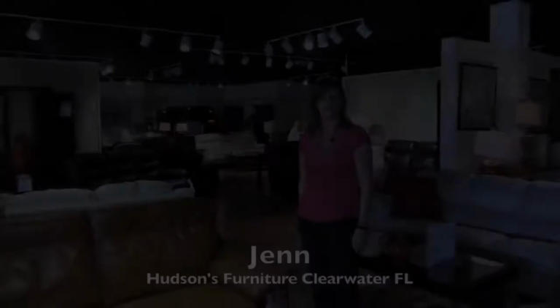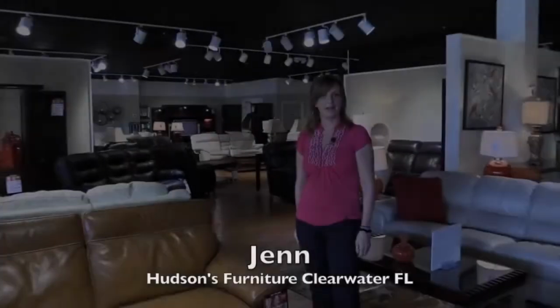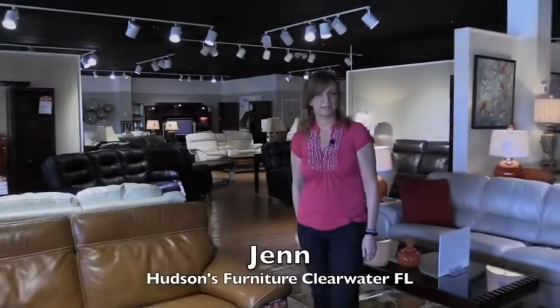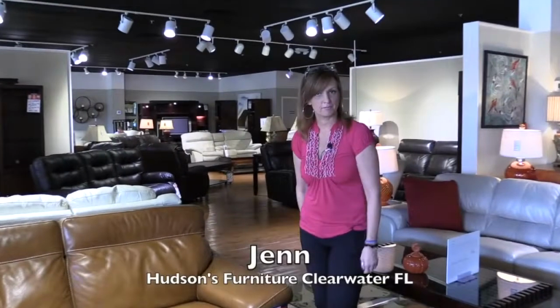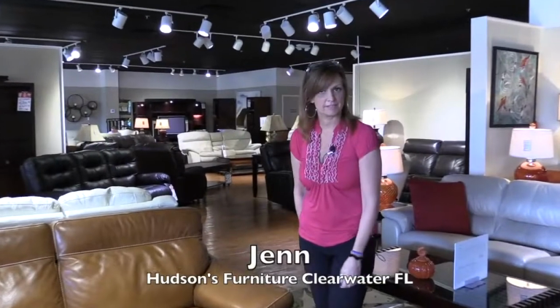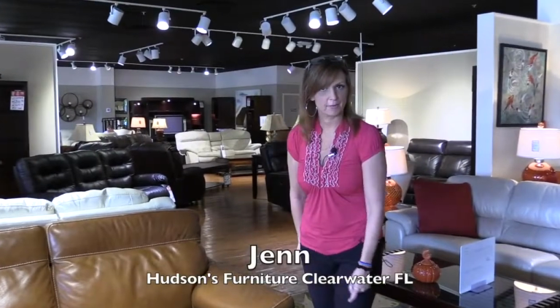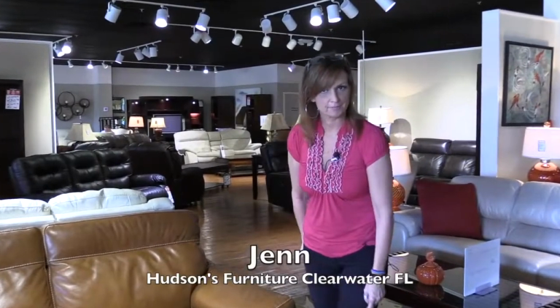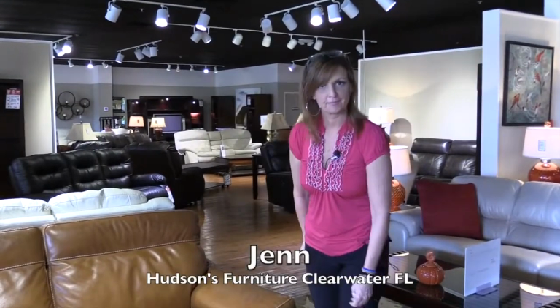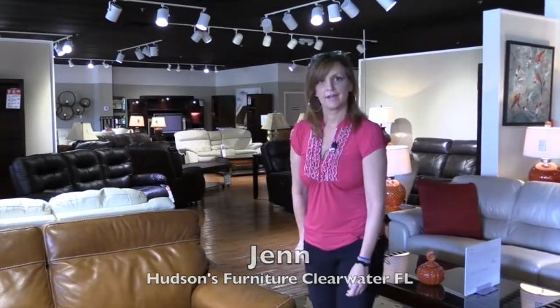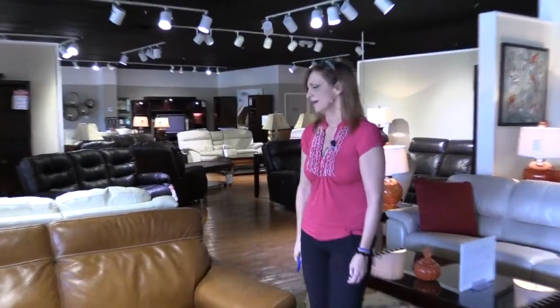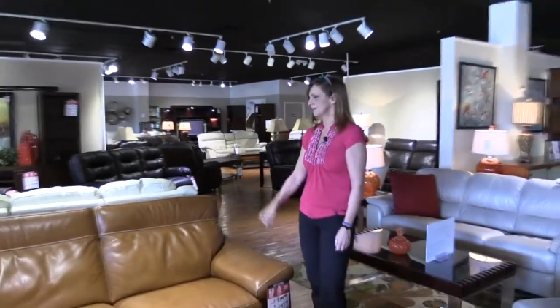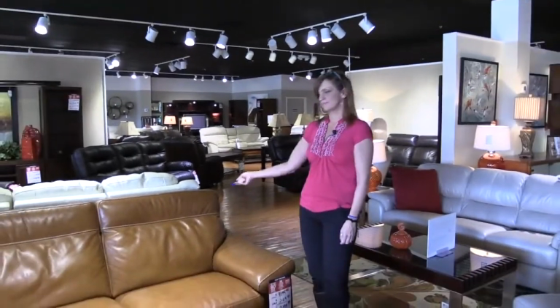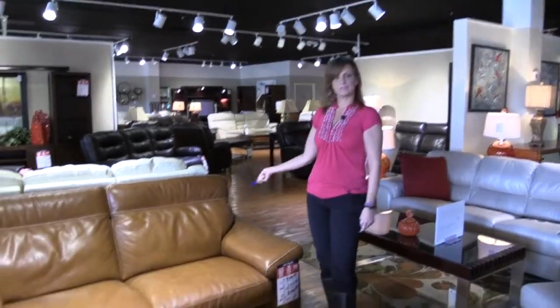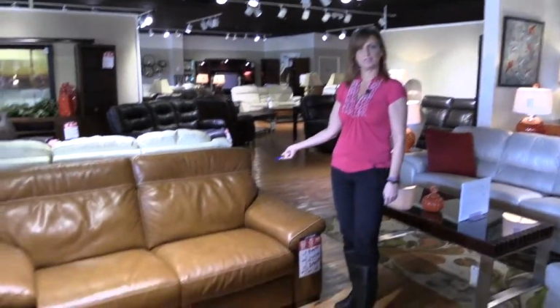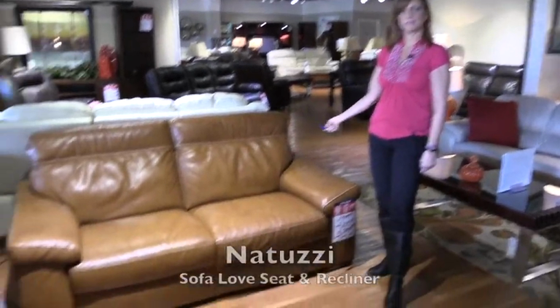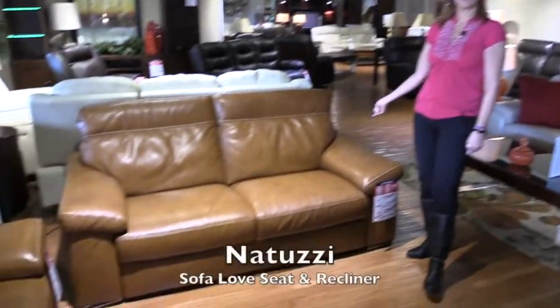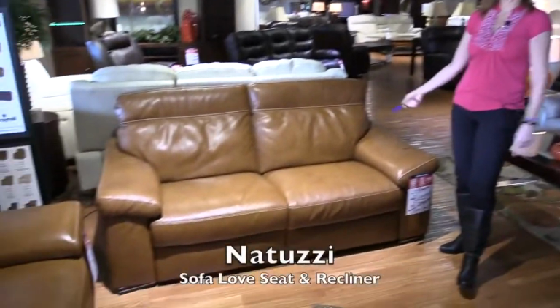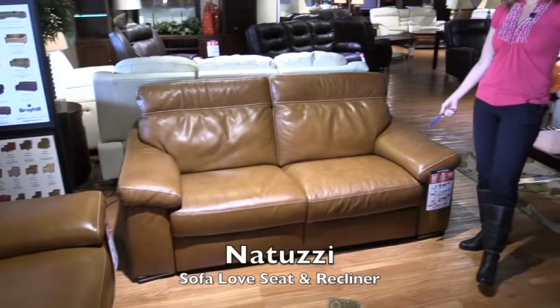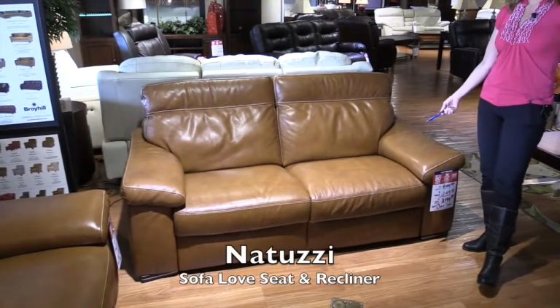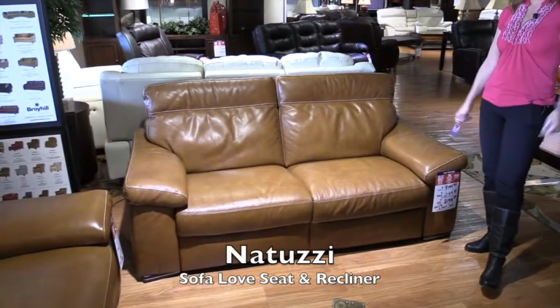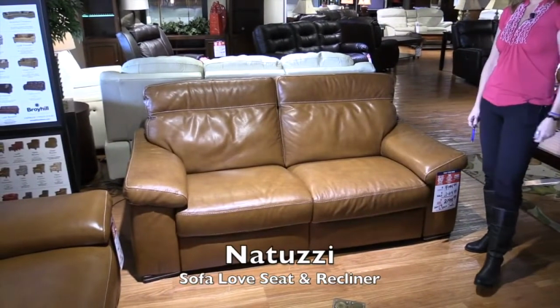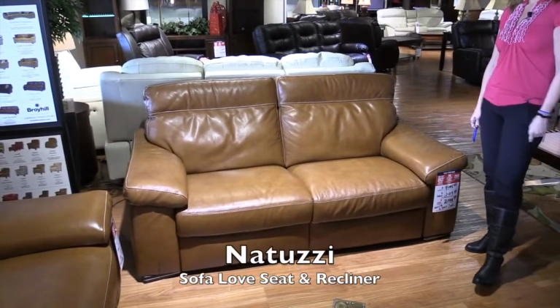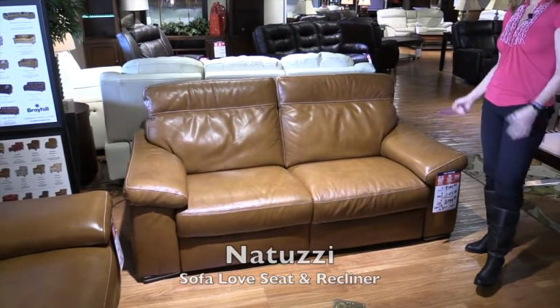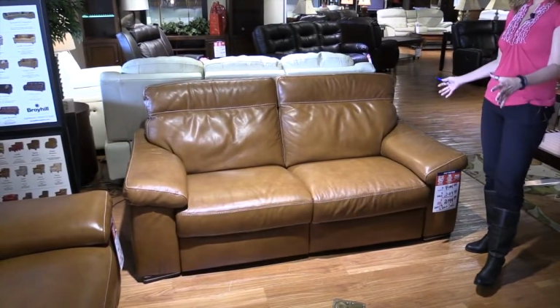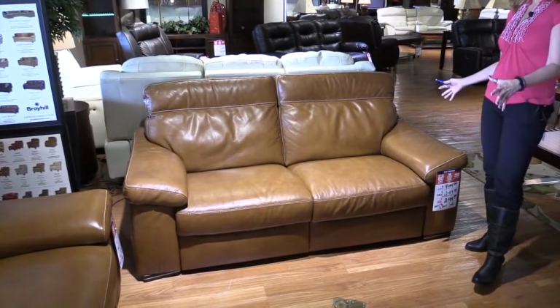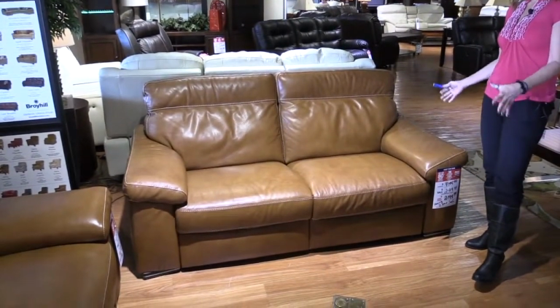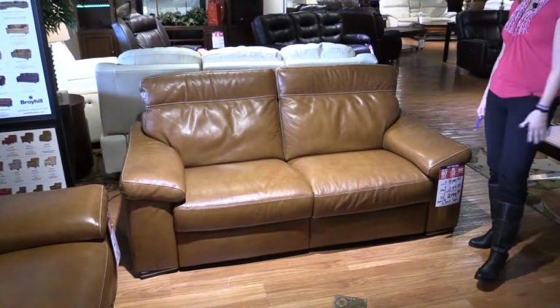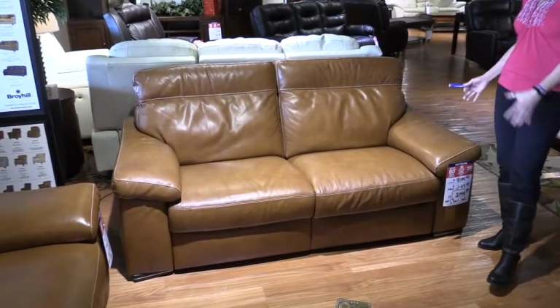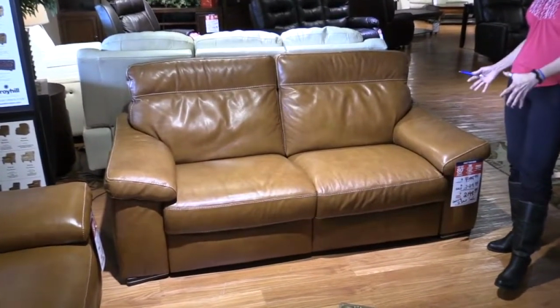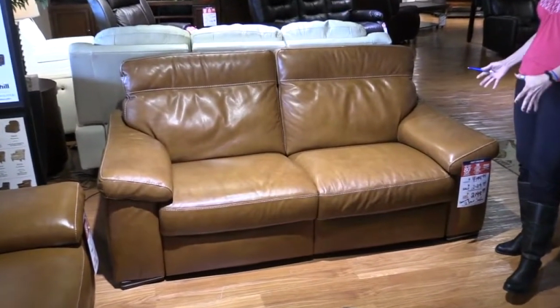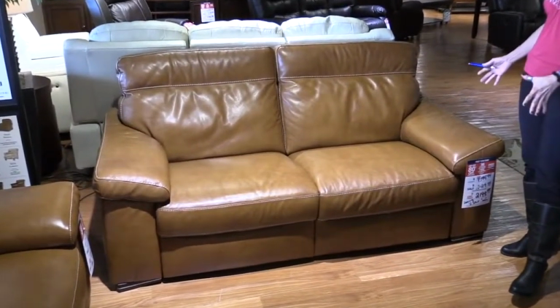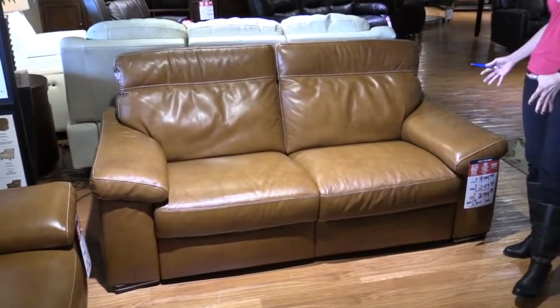Hi, I'm Jen from Hudson's Clearwater and I like this Natuzzi Sofa Love Seat and Recliner group because it's a smaller frame and it doesn't look like motion furniture.